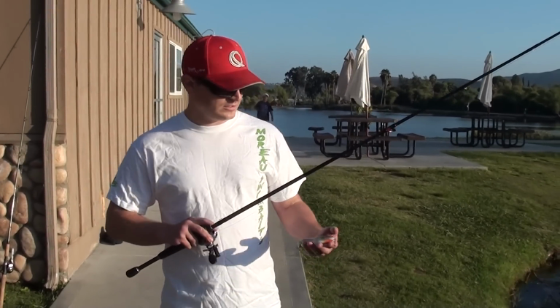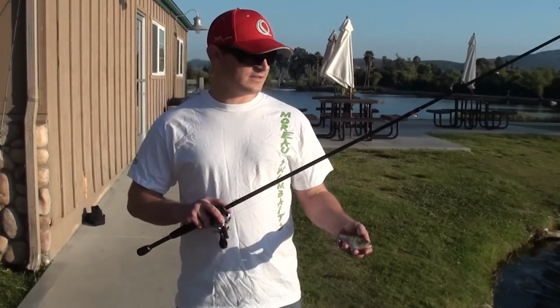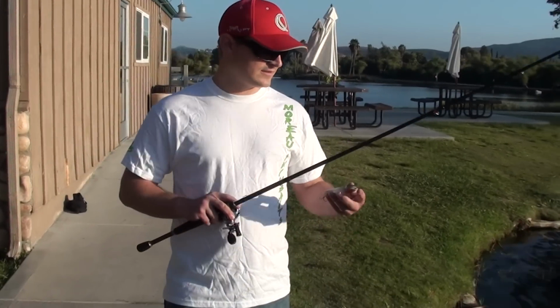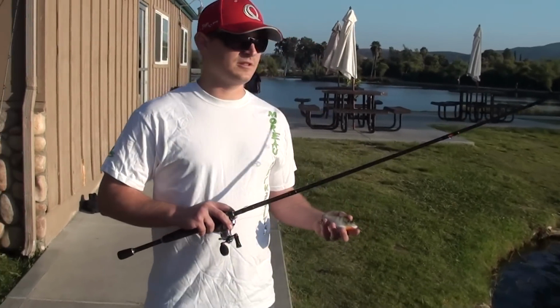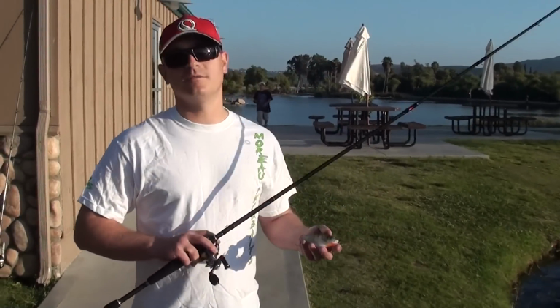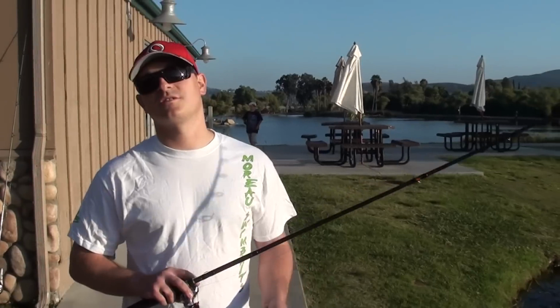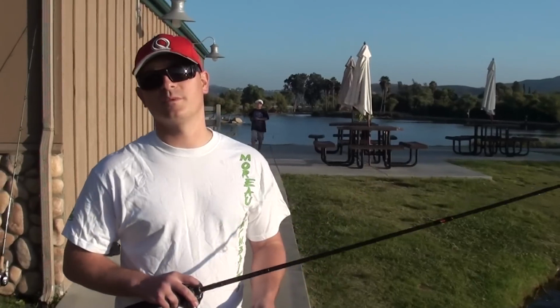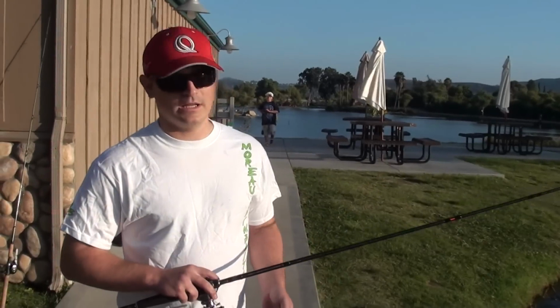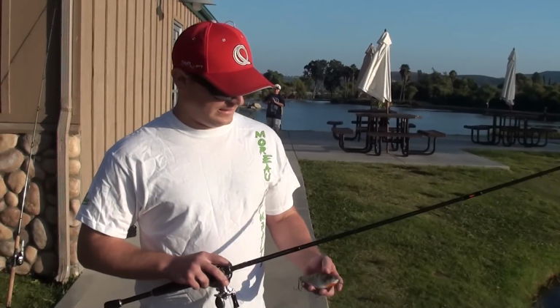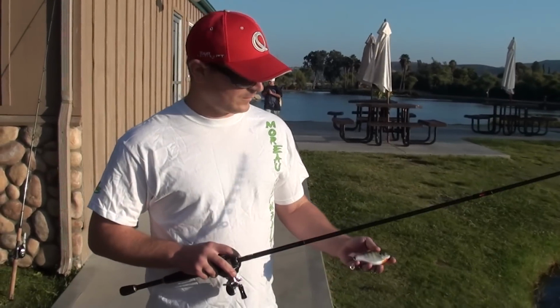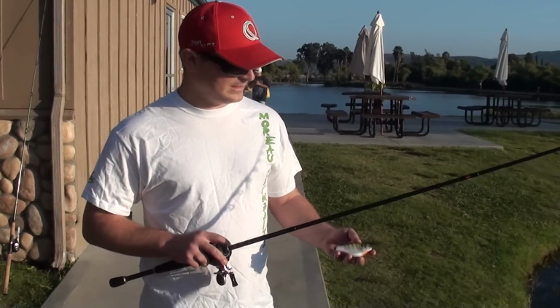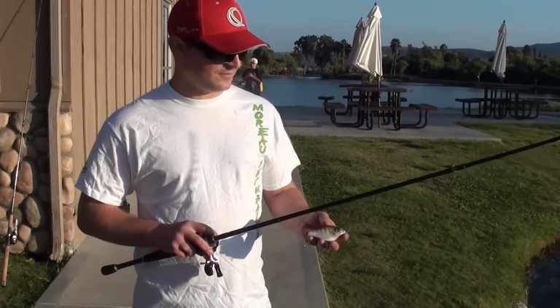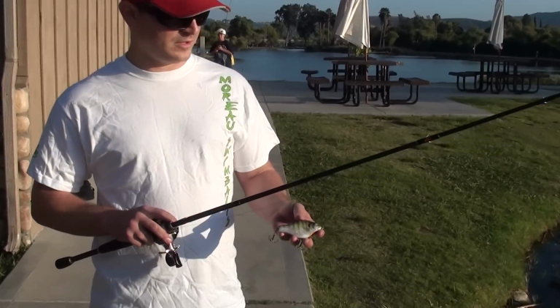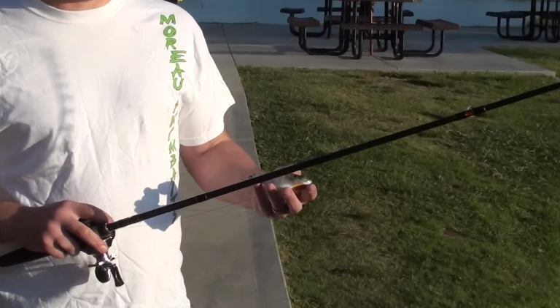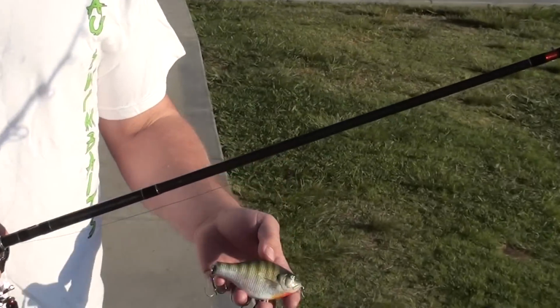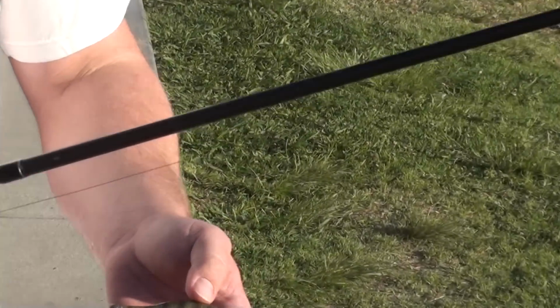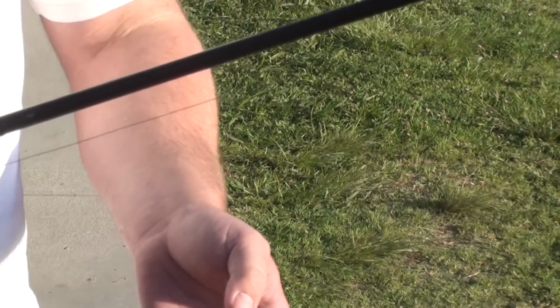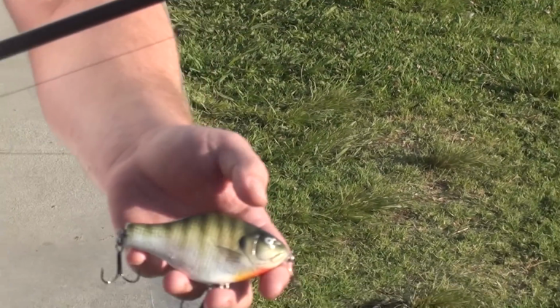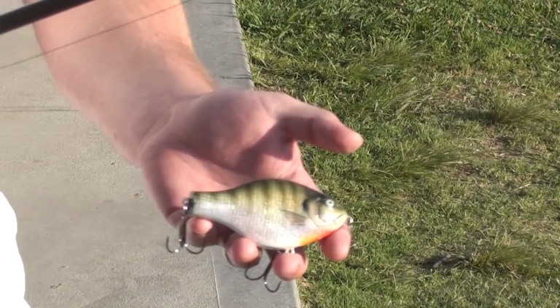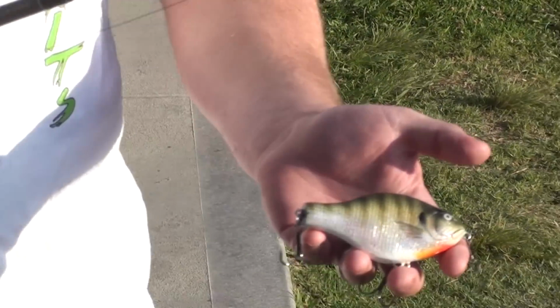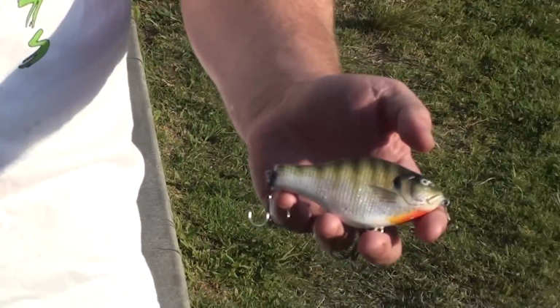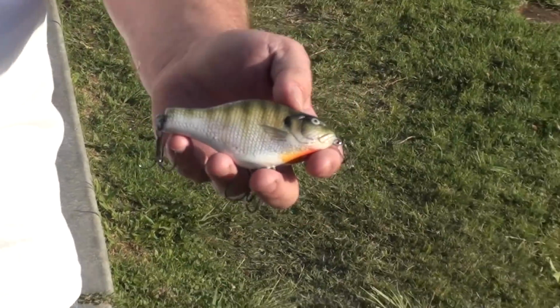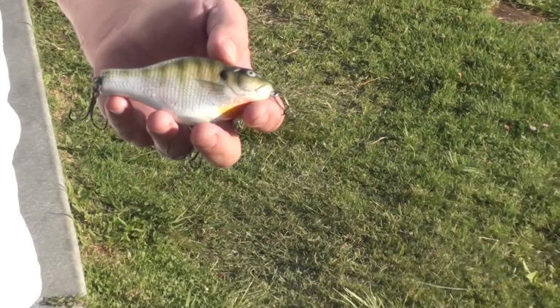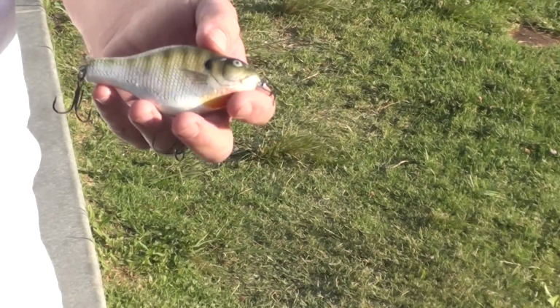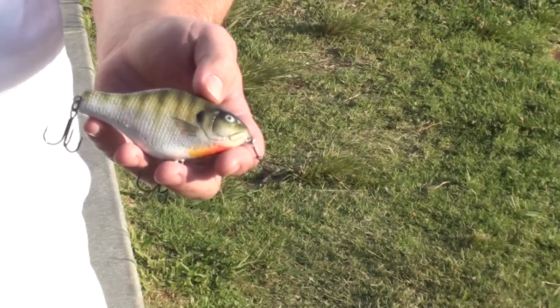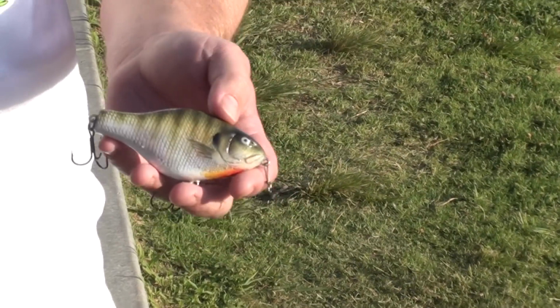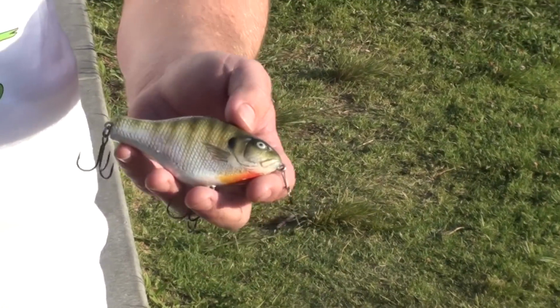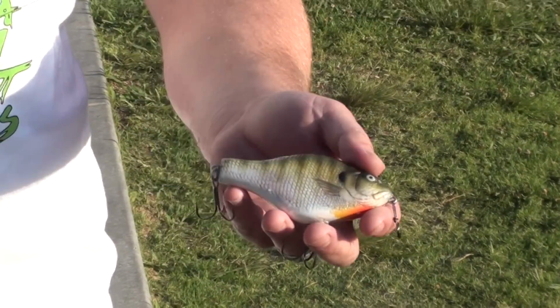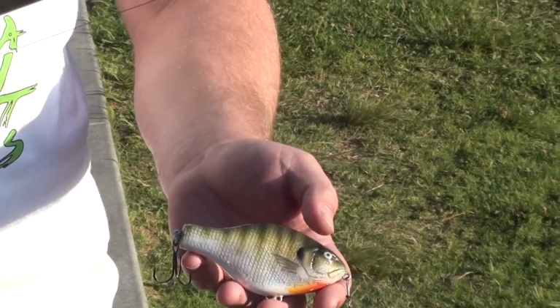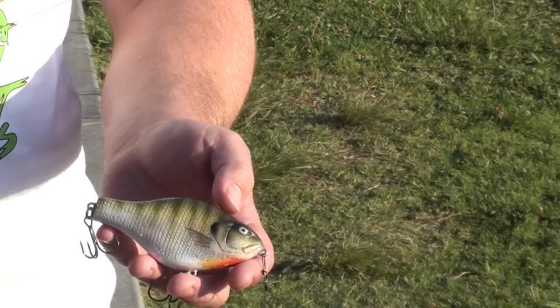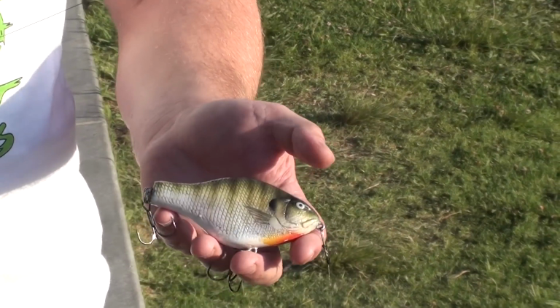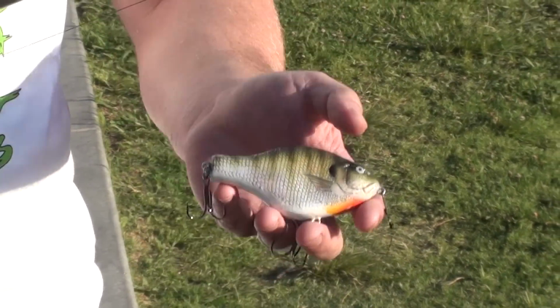Lately this thing has absolutely been magic for me. This is a 4-inch bluegill topwater bait made by Moreau Swim Baits, and the action of this thing coupled with the finish — it is phenomenal.